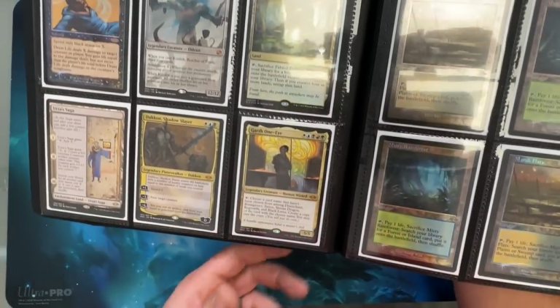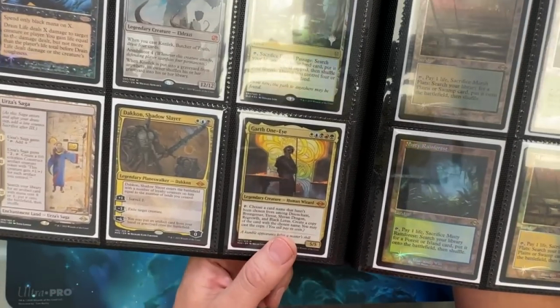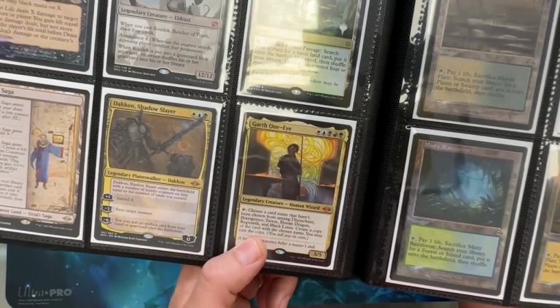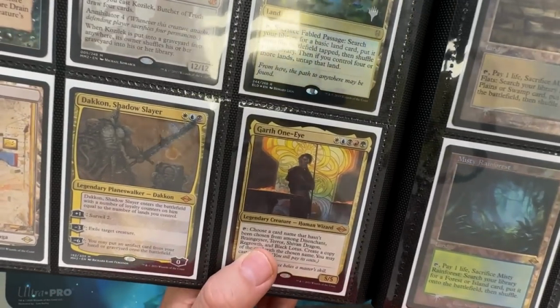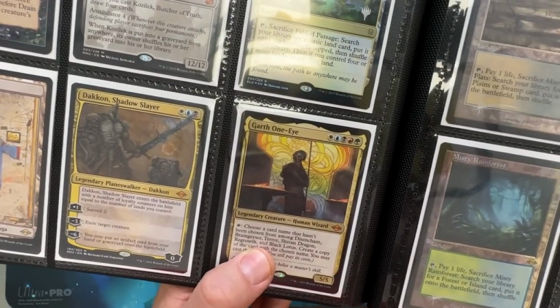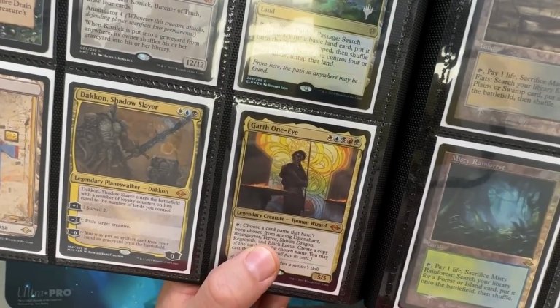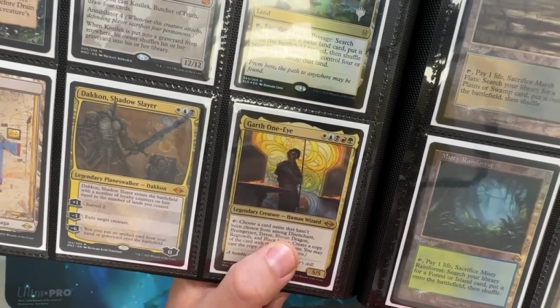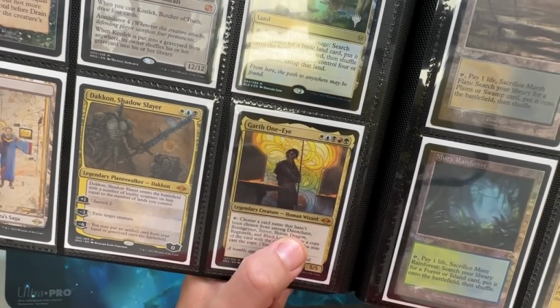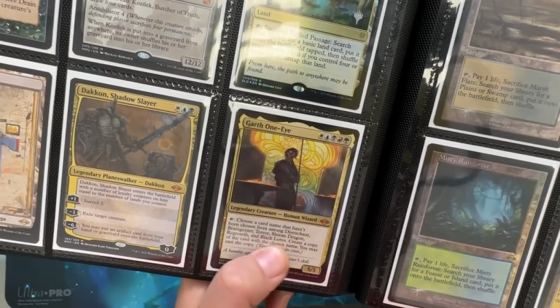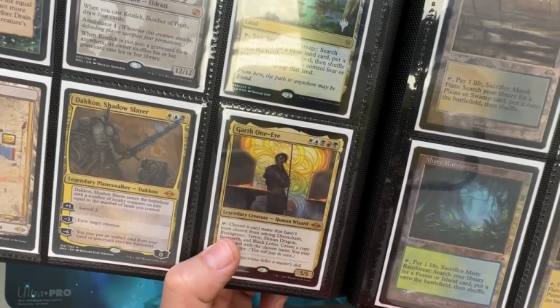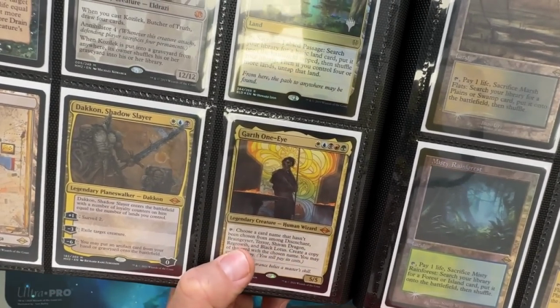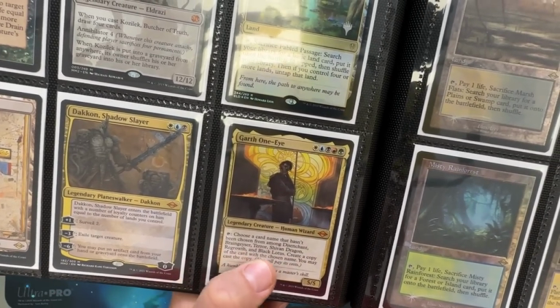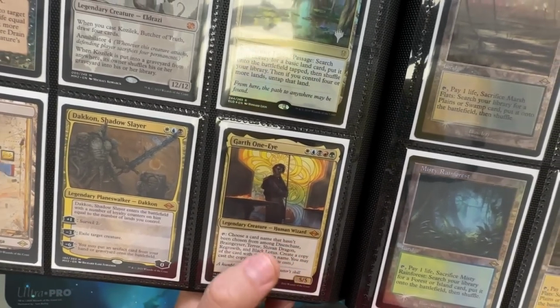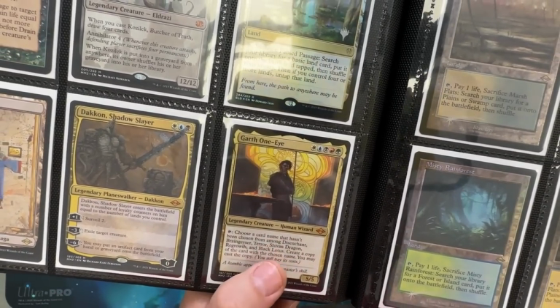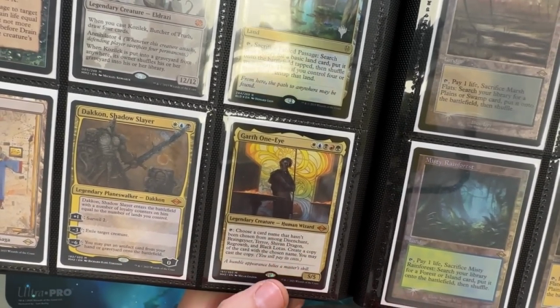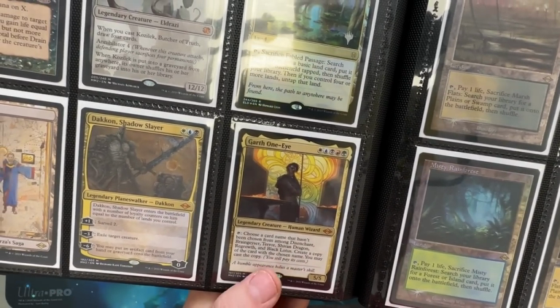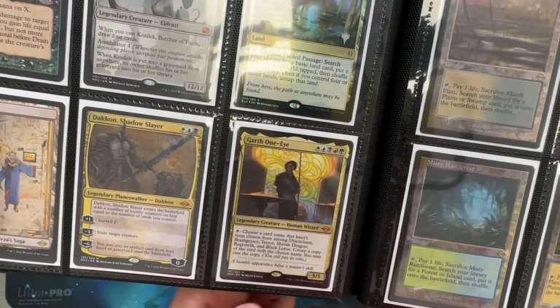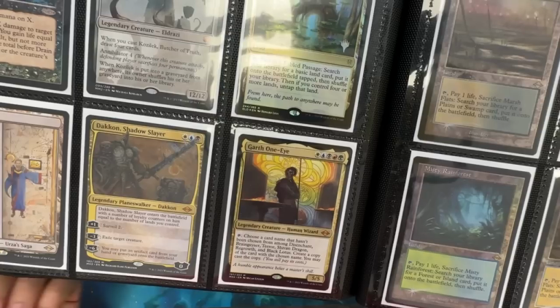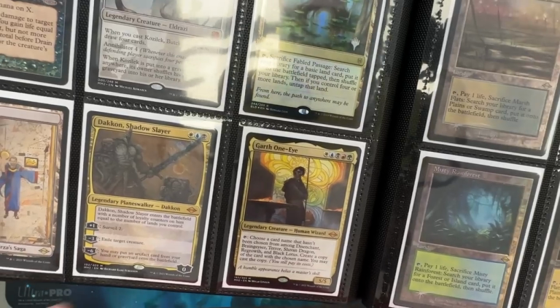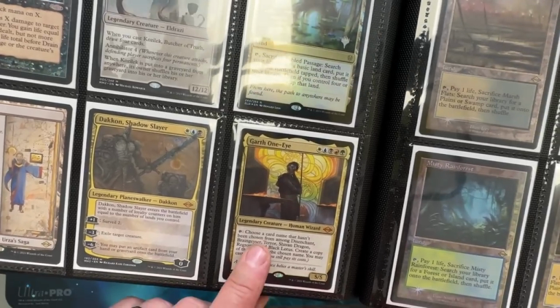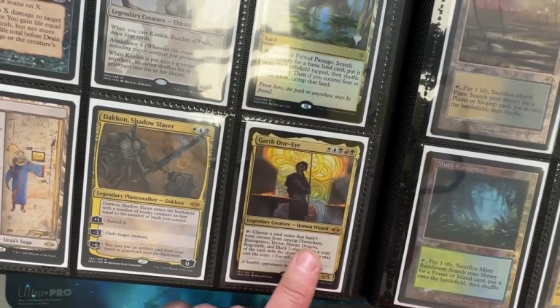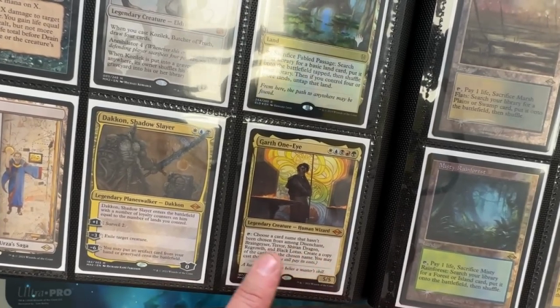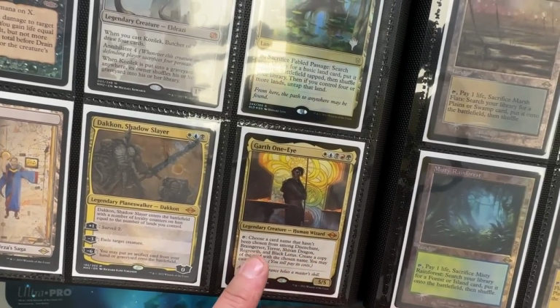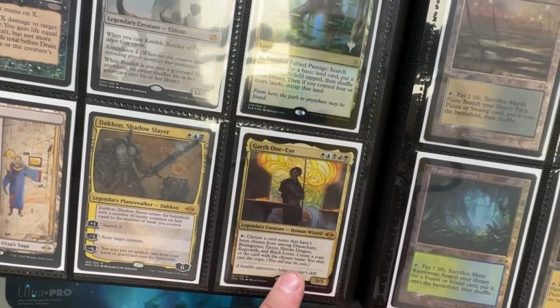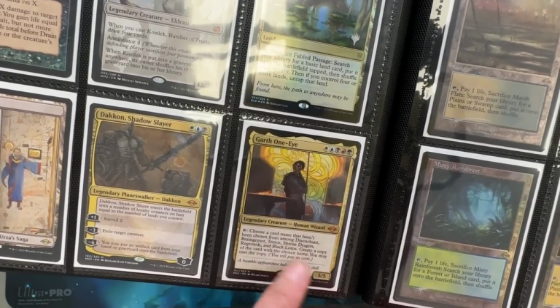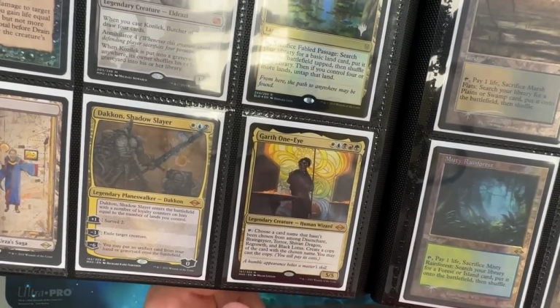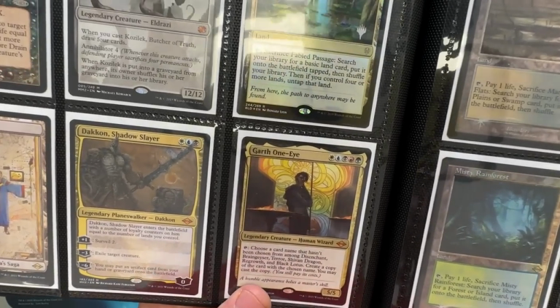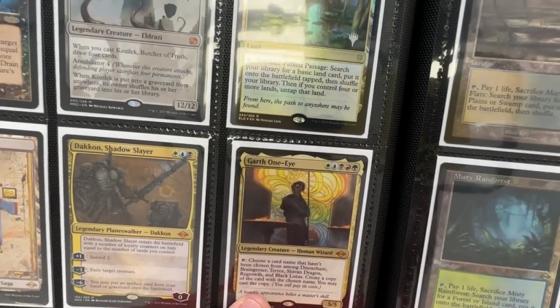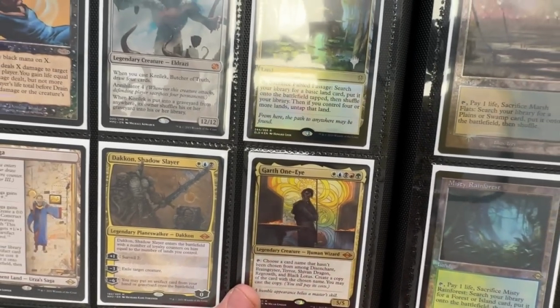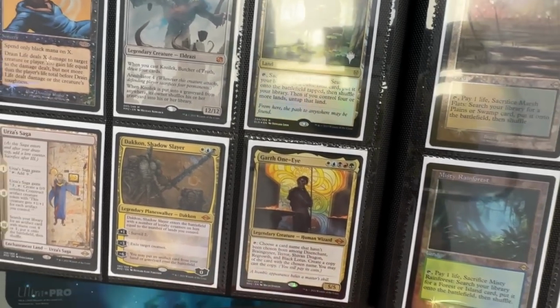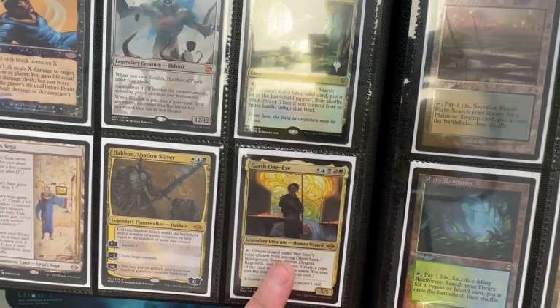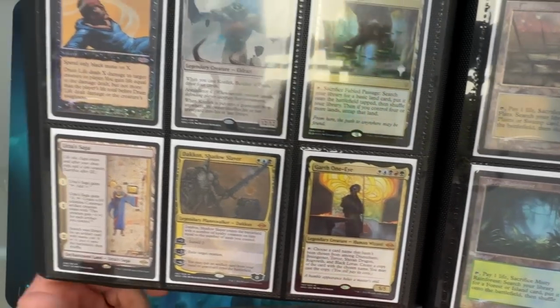Garth One-Eye is literally only here because he has all these rad cards. He references things he can do — choose a card name that hasn't been chosen, create a copy of any of those. I was like, you know what? You deserve to be in the binder.